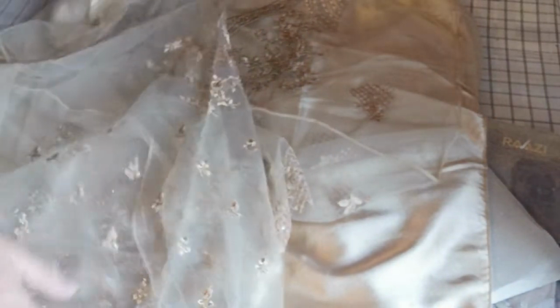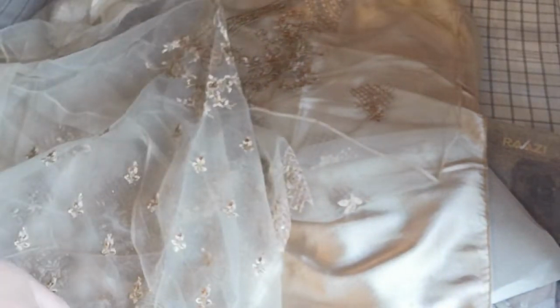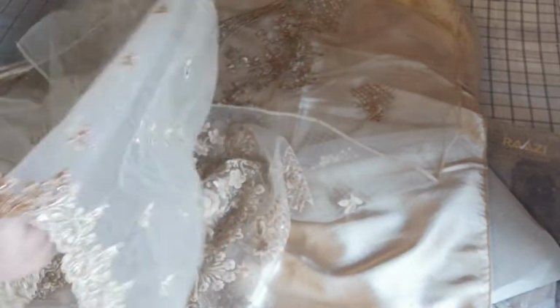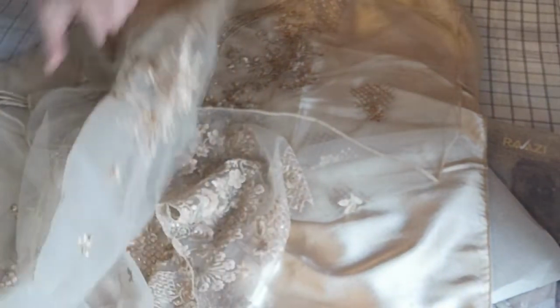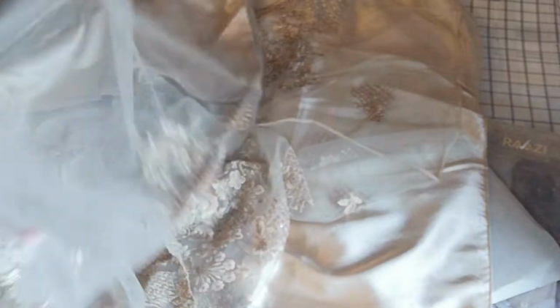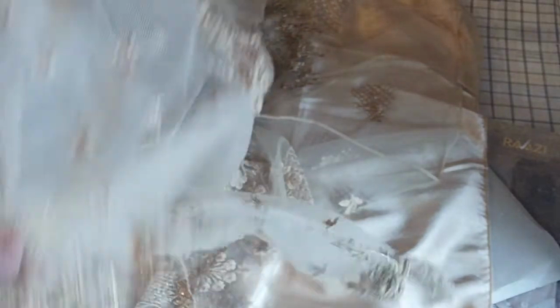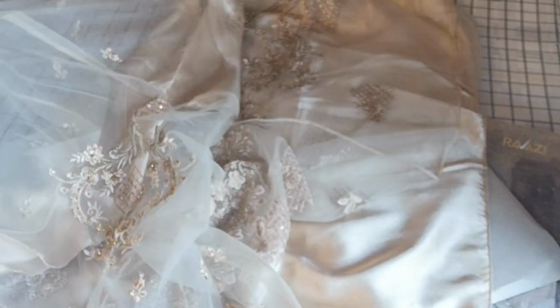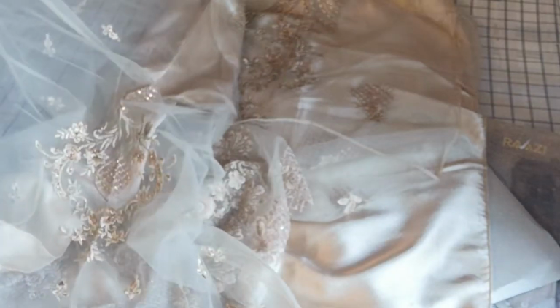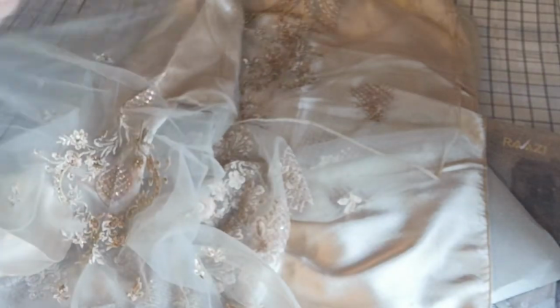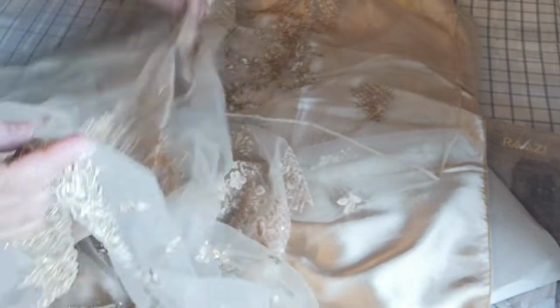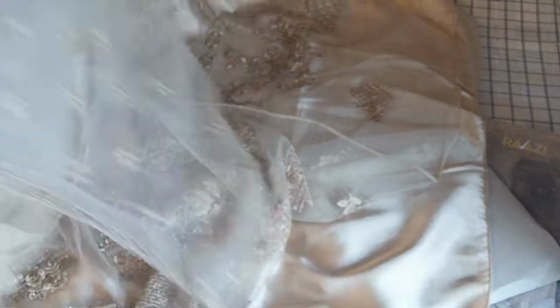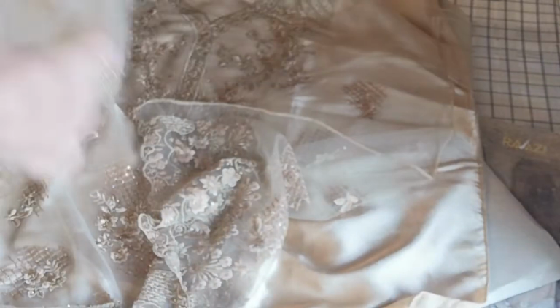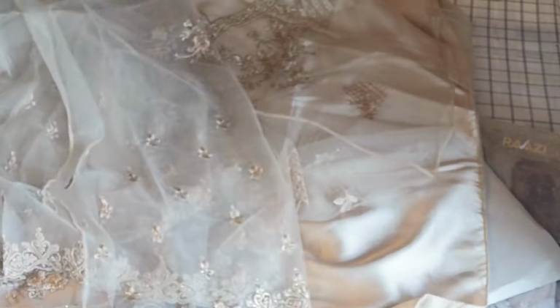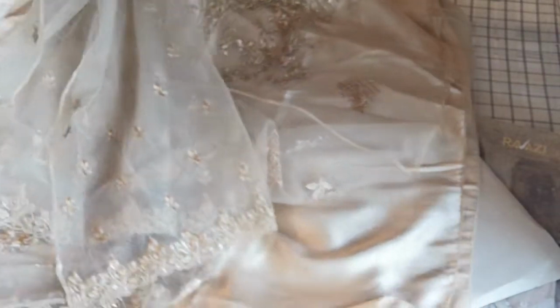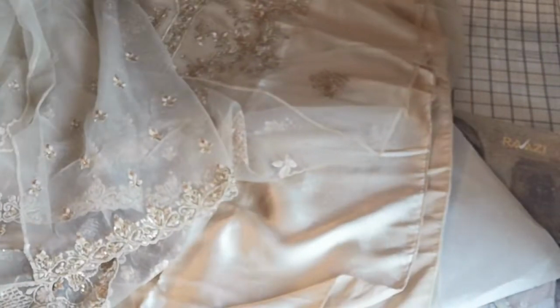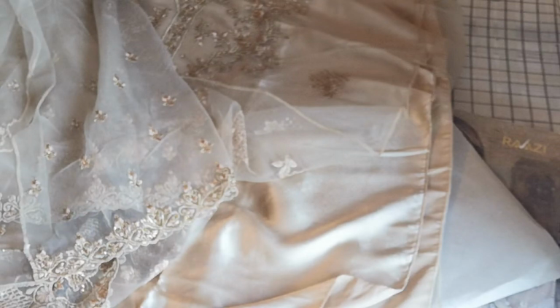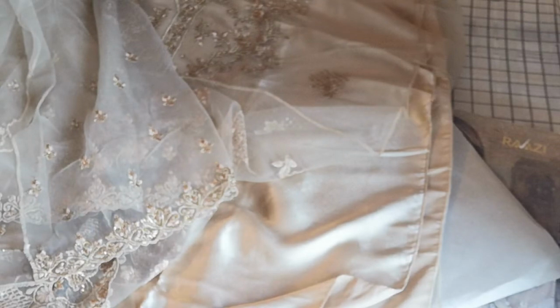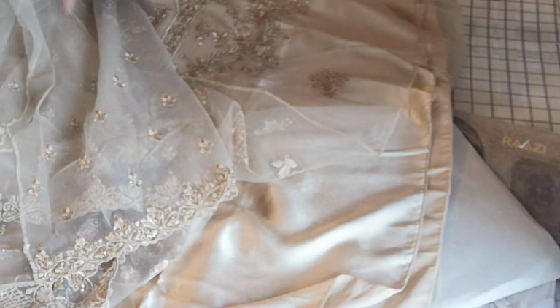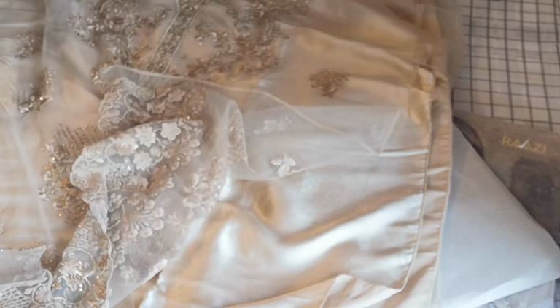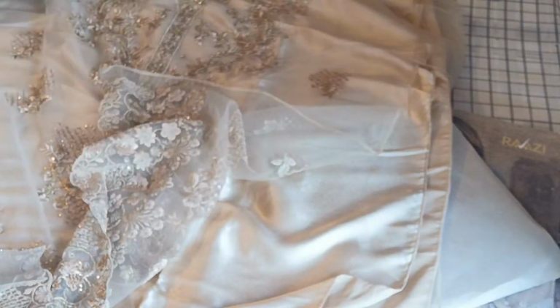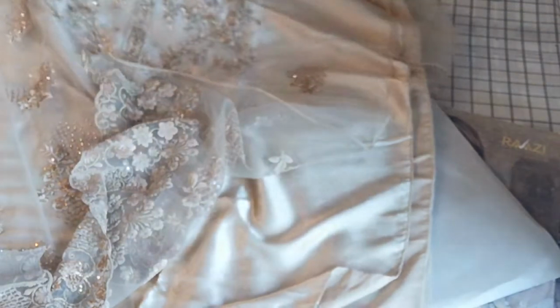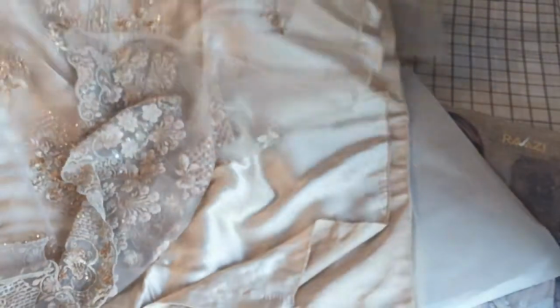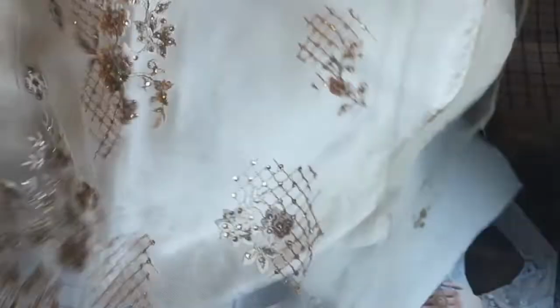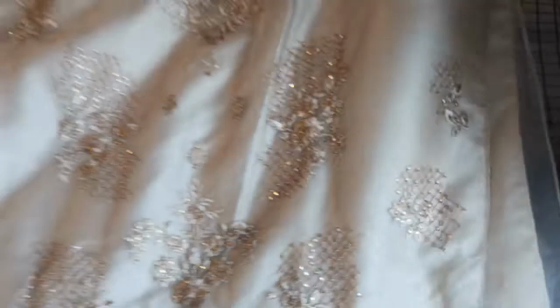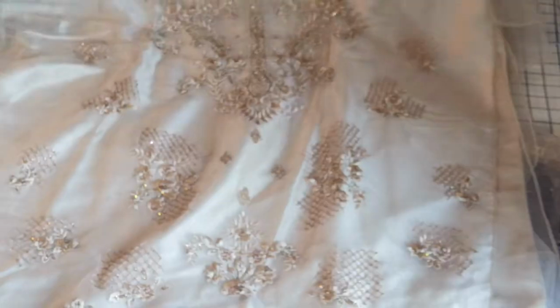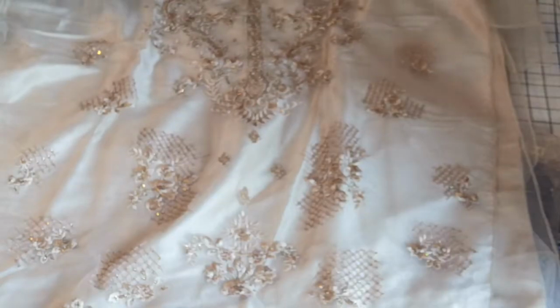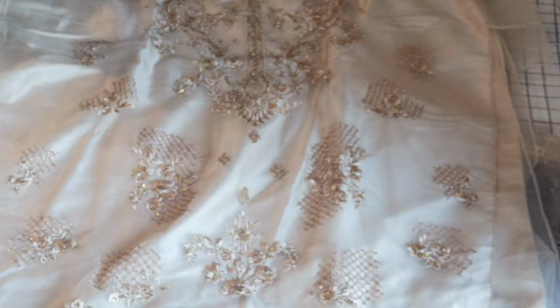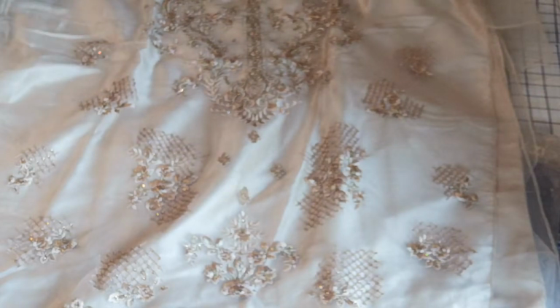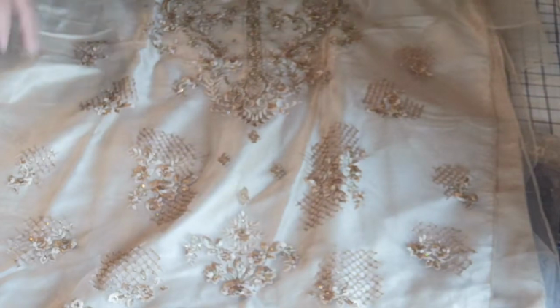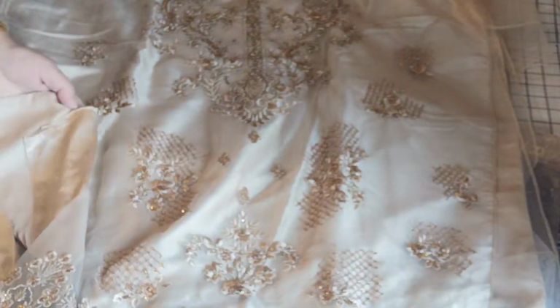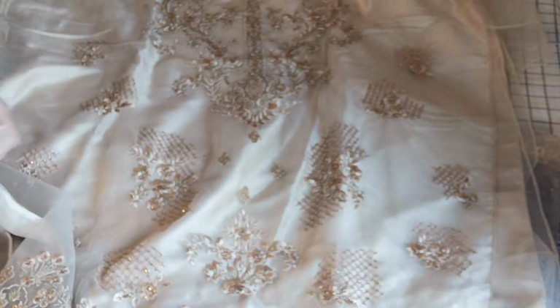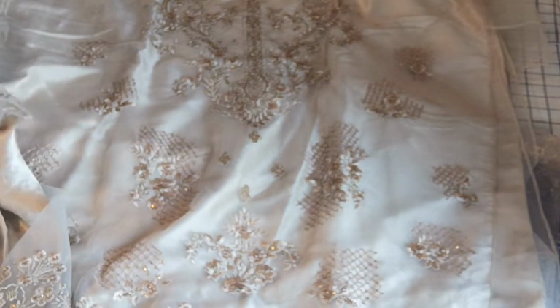This is a full work — this is the full embroidery work that you see. I will try to show you how it looks.